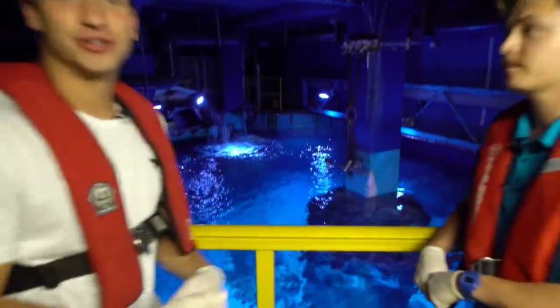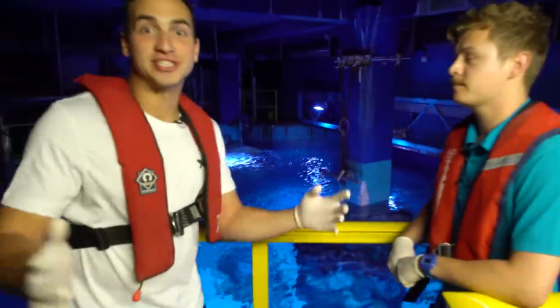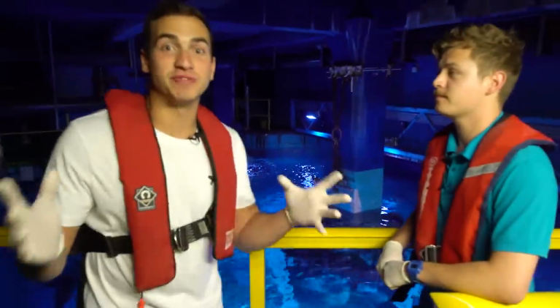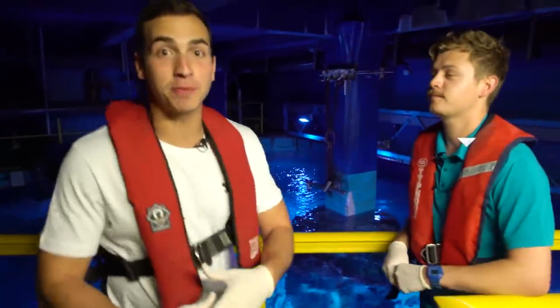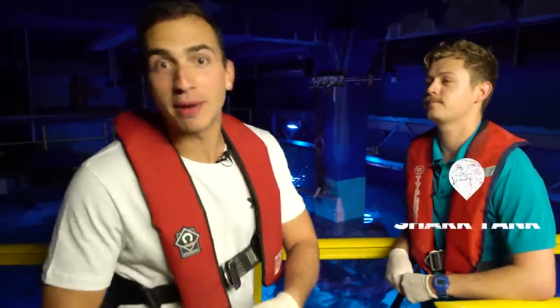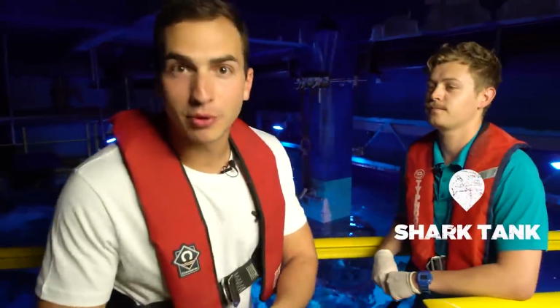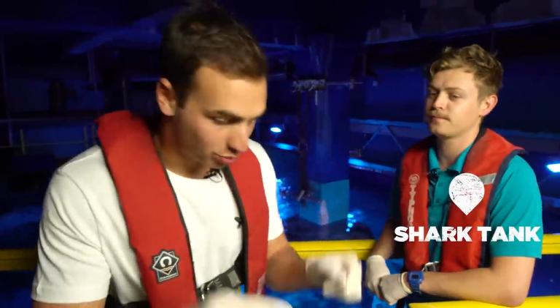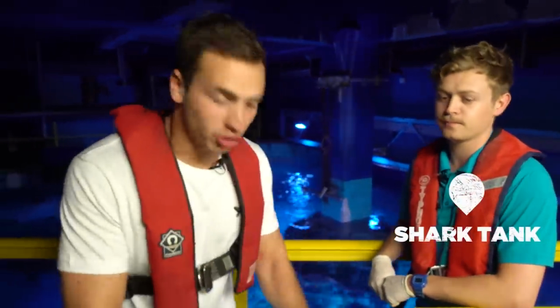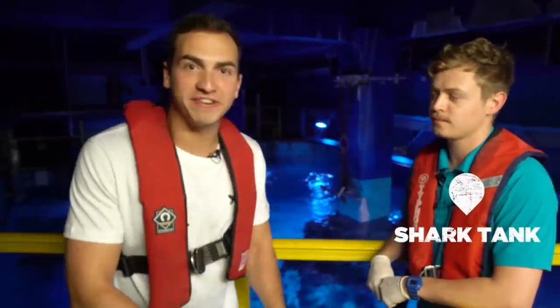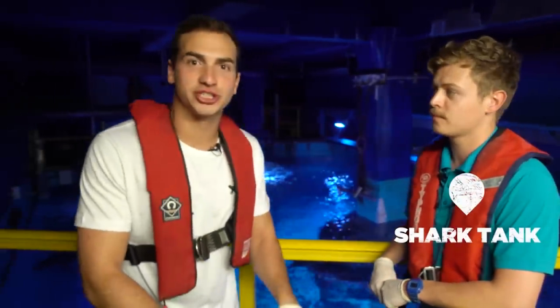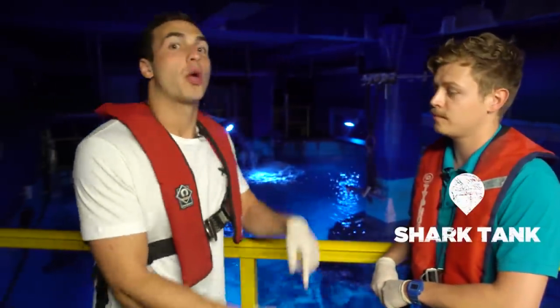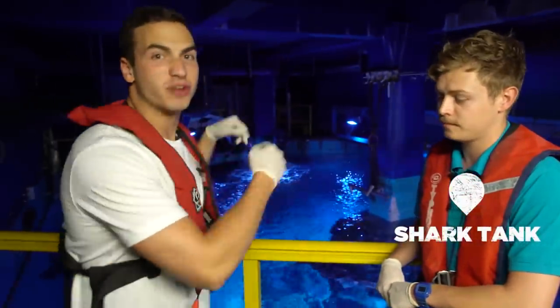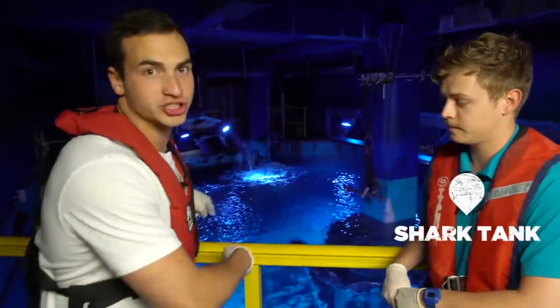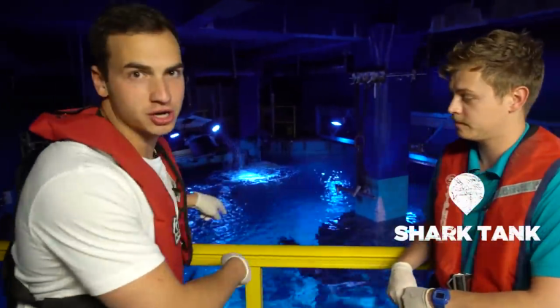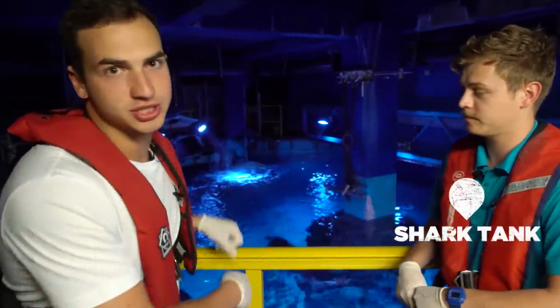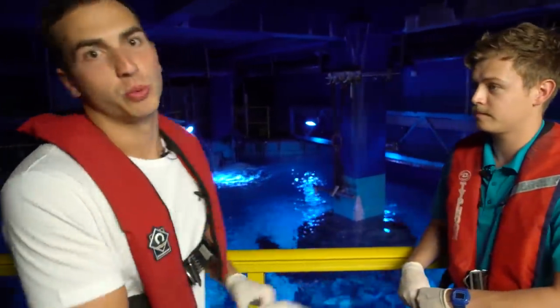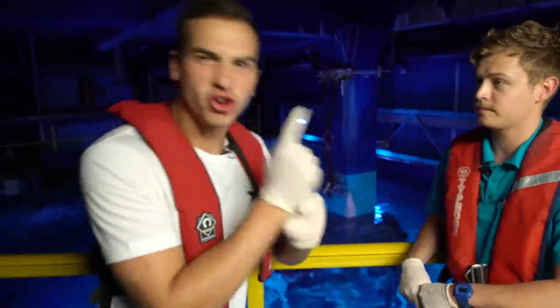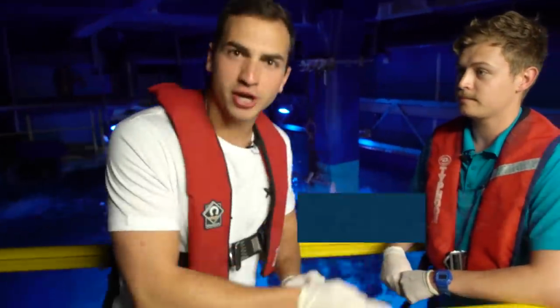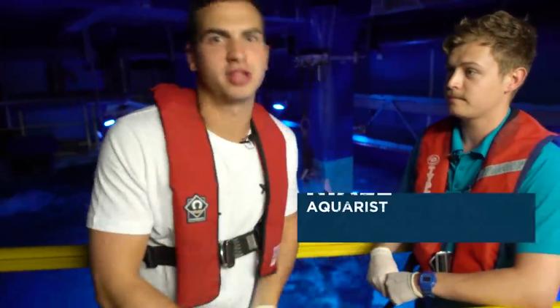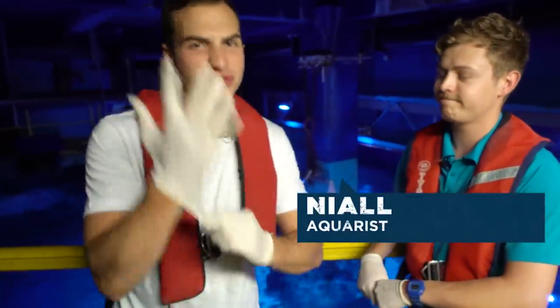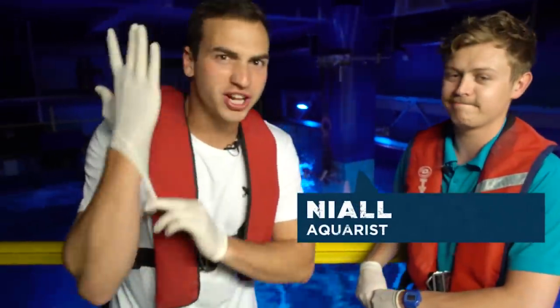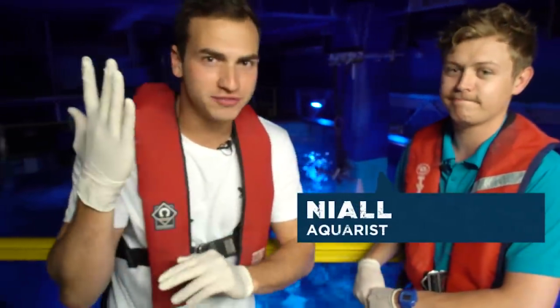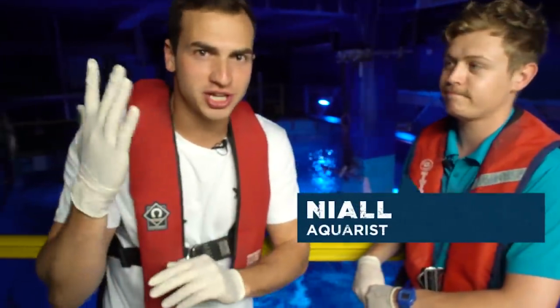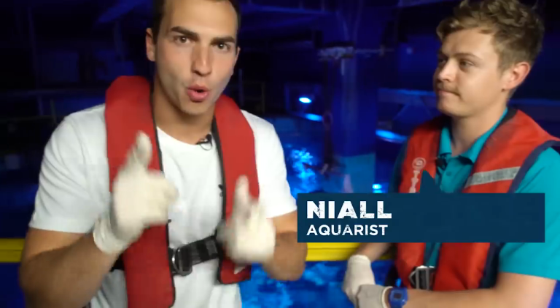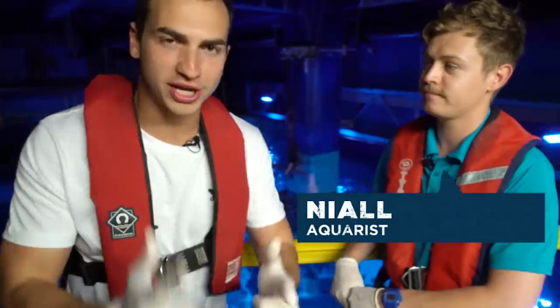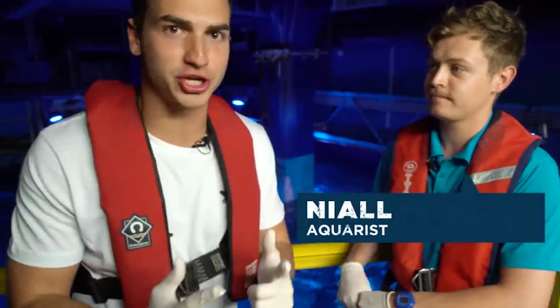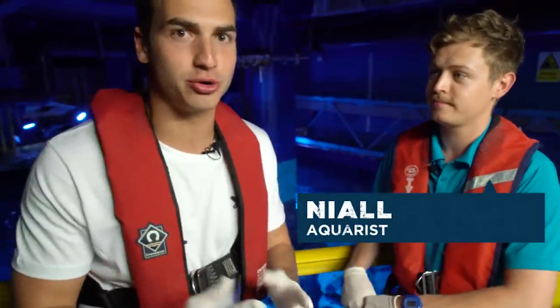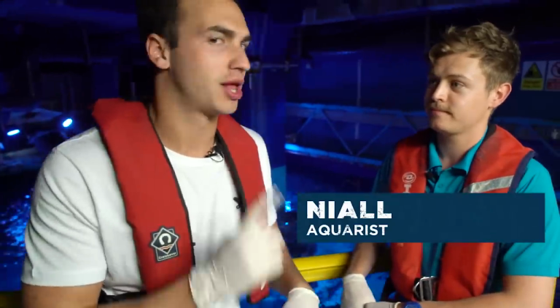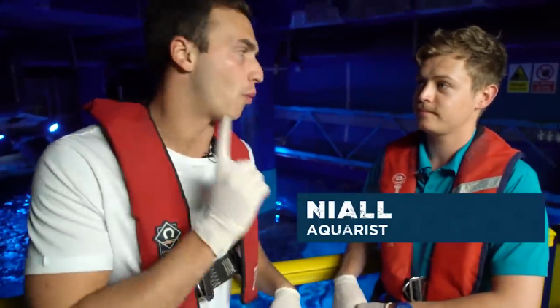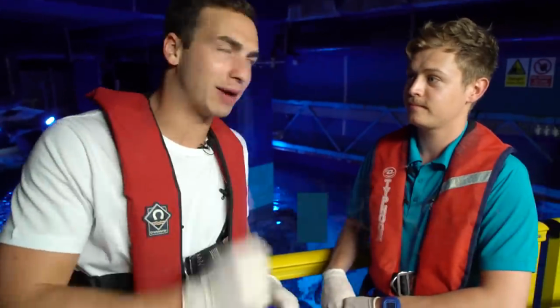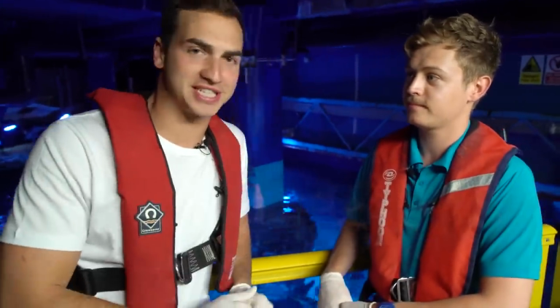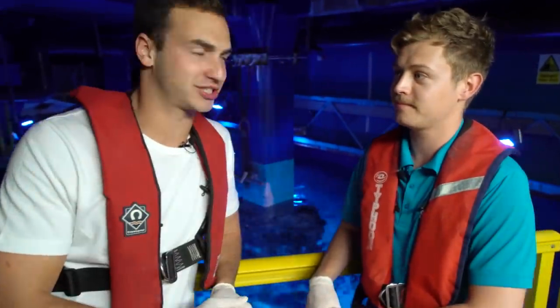Great, so we've done the prep, we've got the fish, we've got the sharks, we've got Nile, we've got the gloves, we're good to go. What happens next?